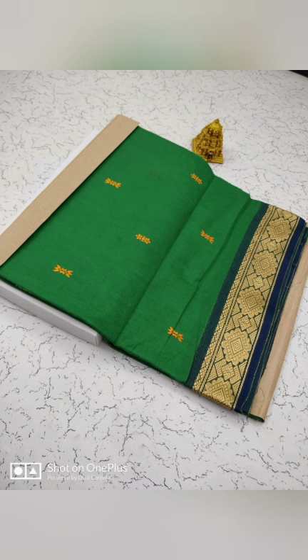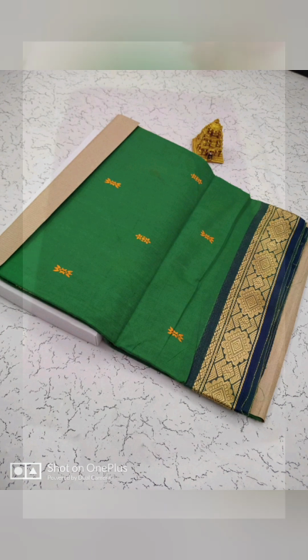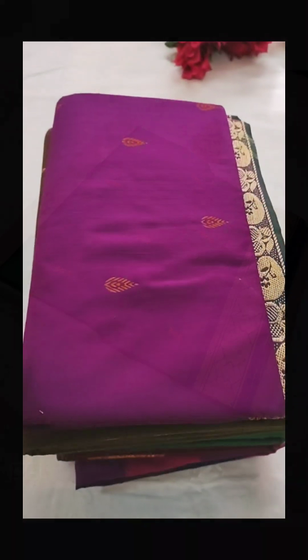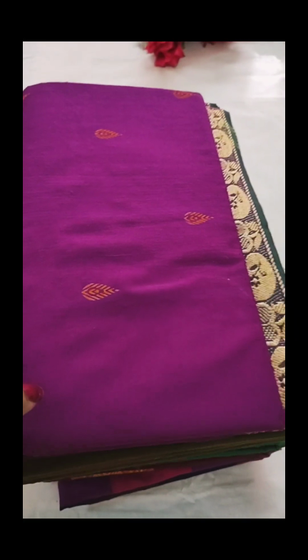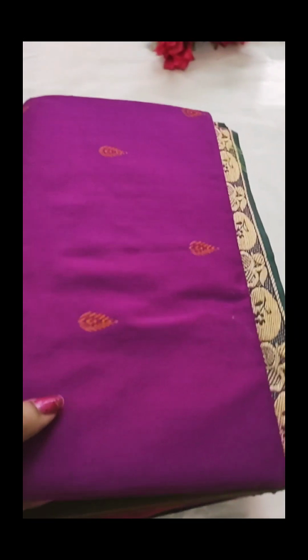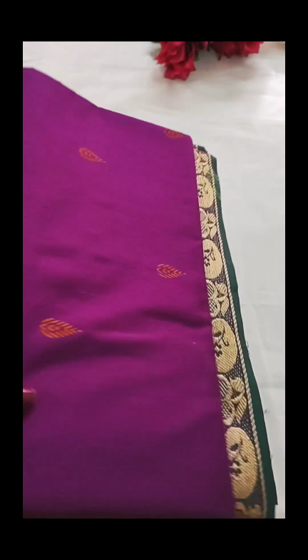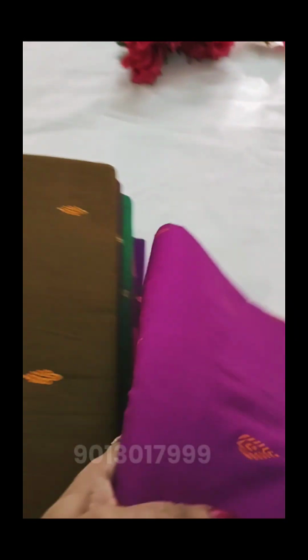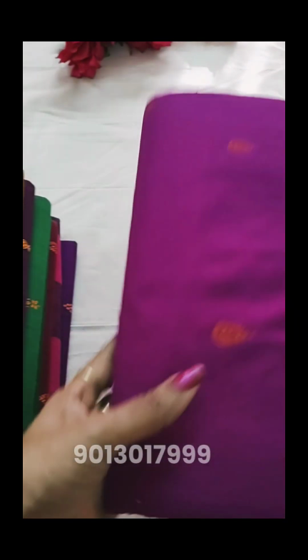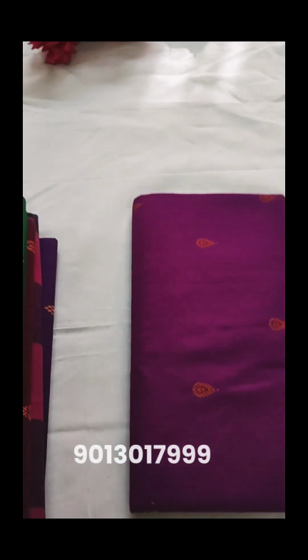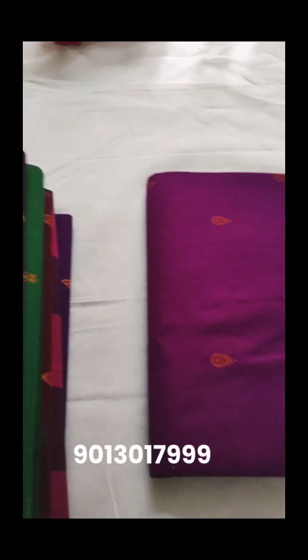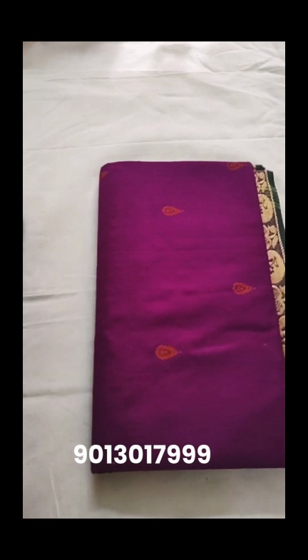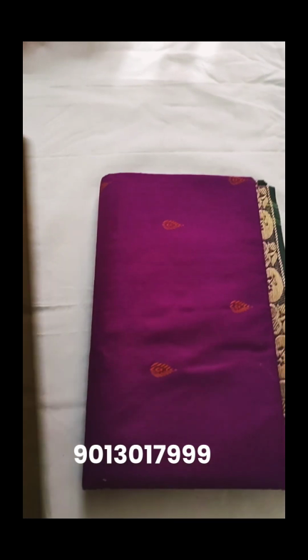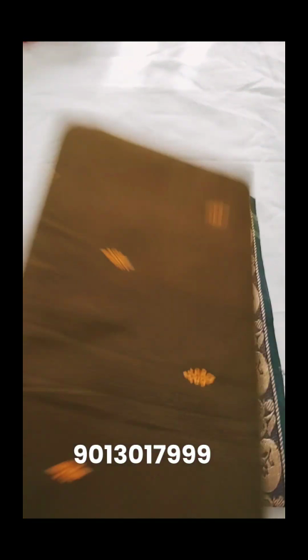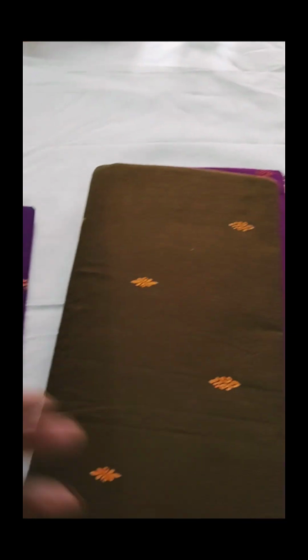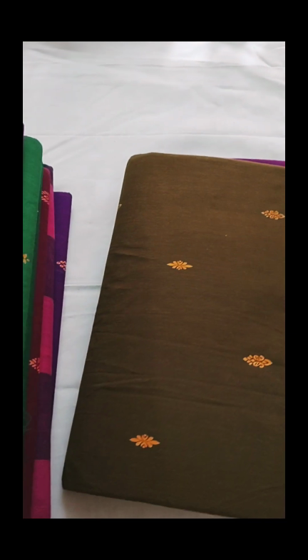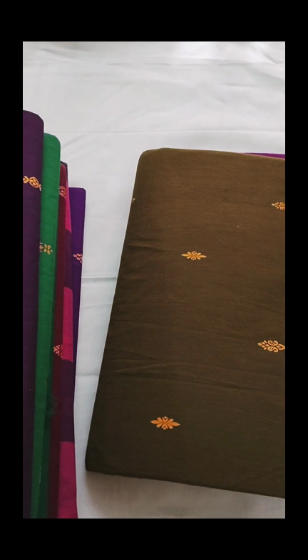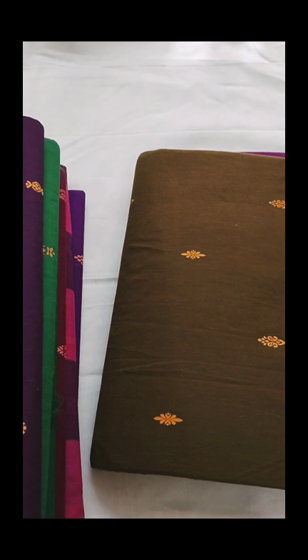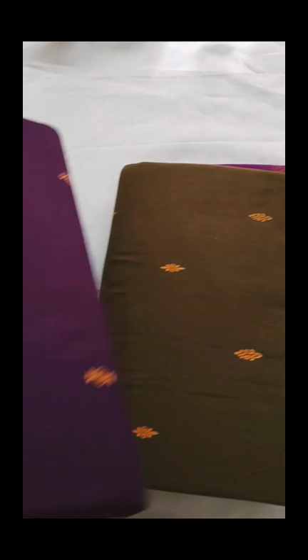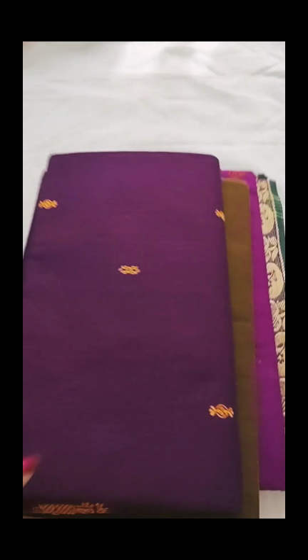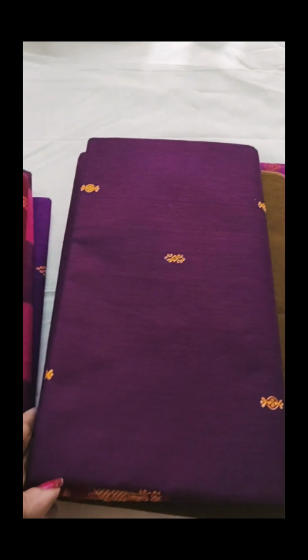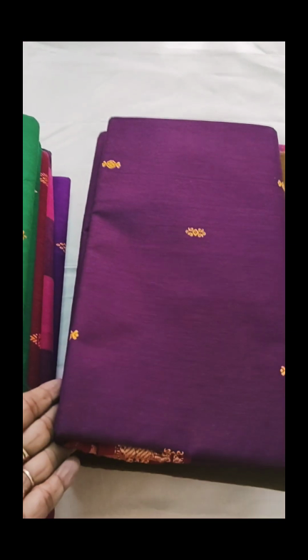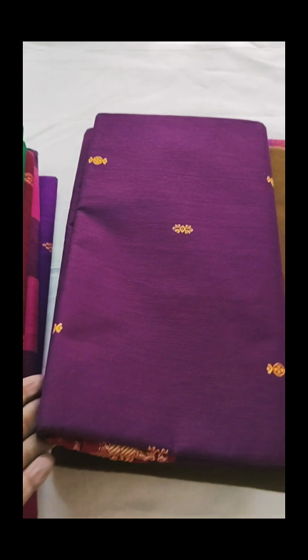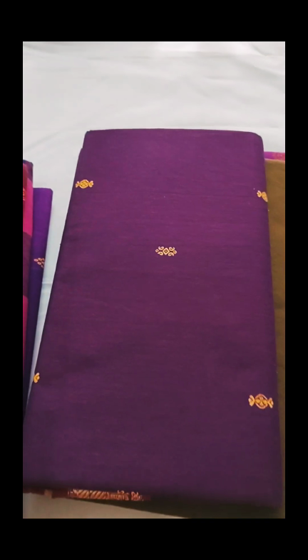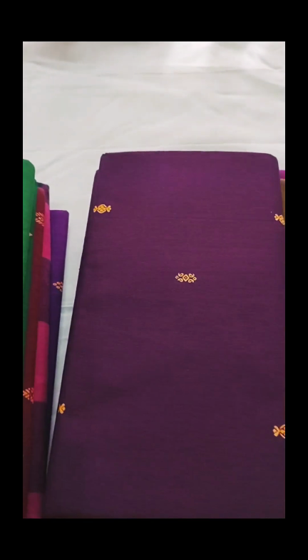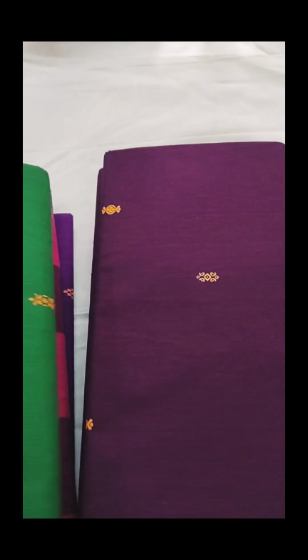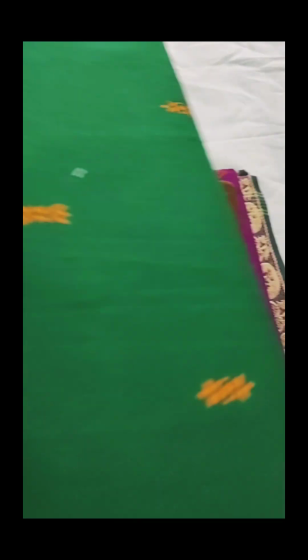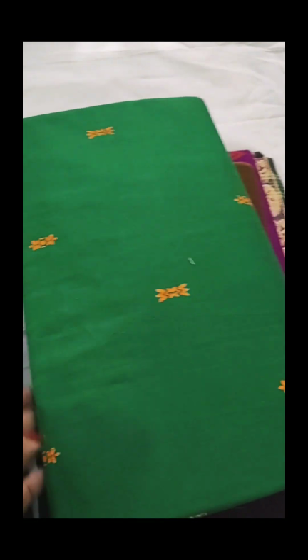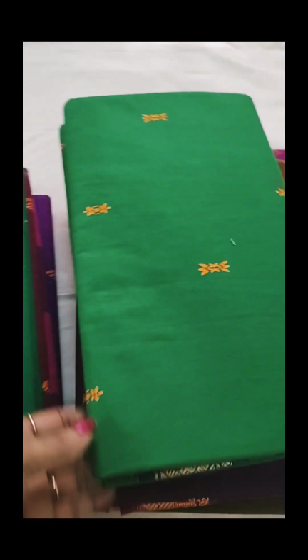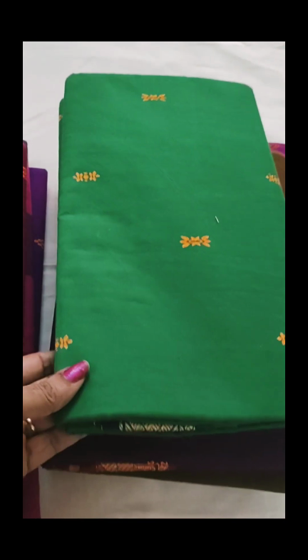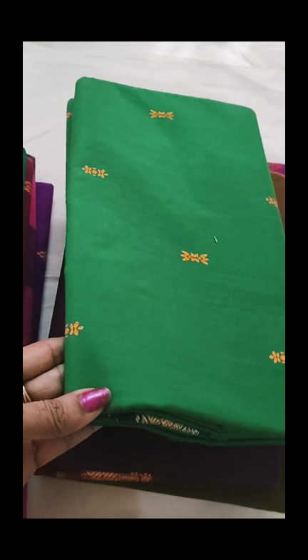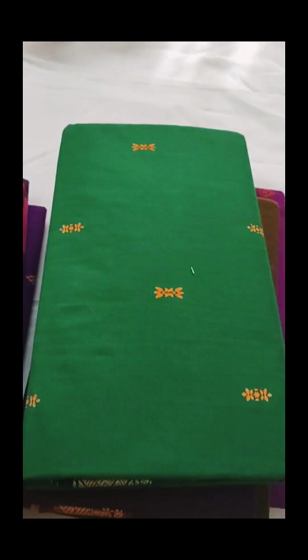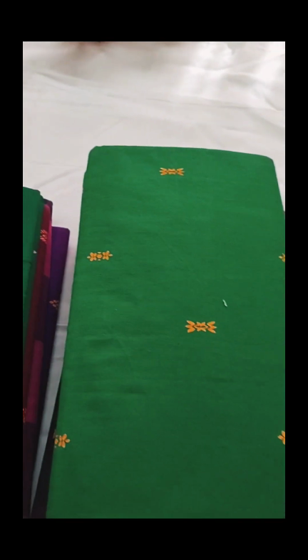Welcome back to Boomi. Today we will talk about the Aihana cotton saree. I will show you — it's pure cotton, here without blouse. This is actually quite budget friendly.